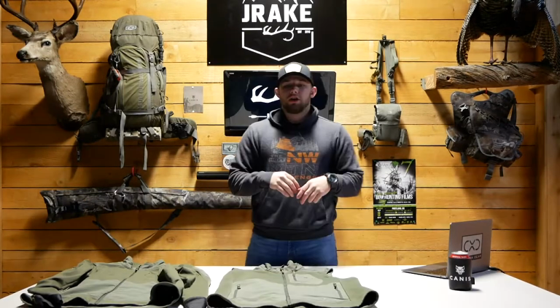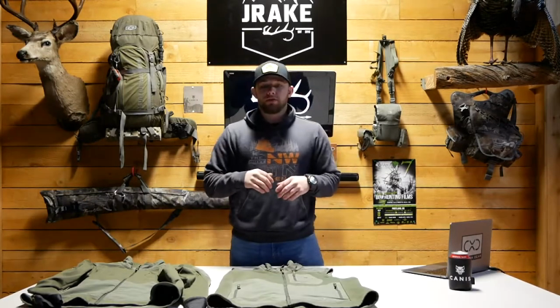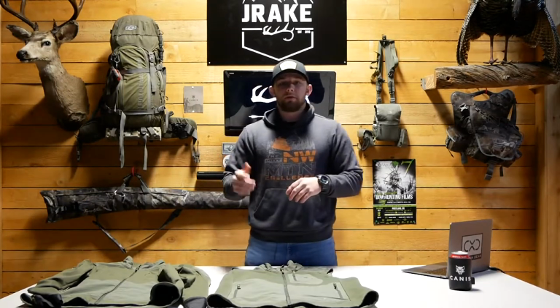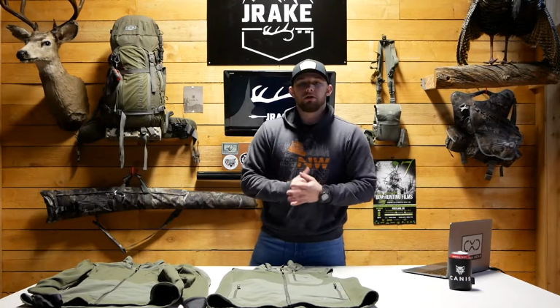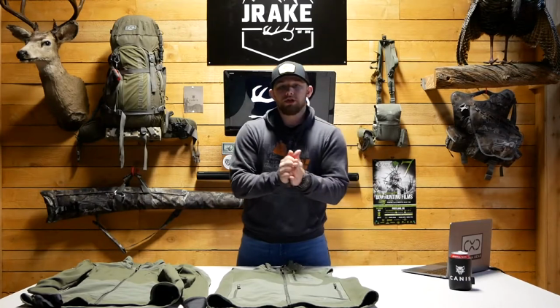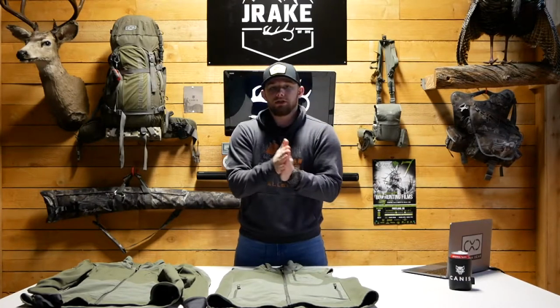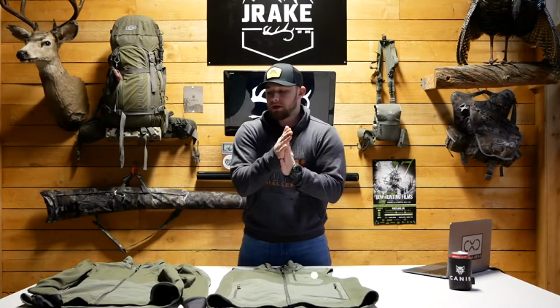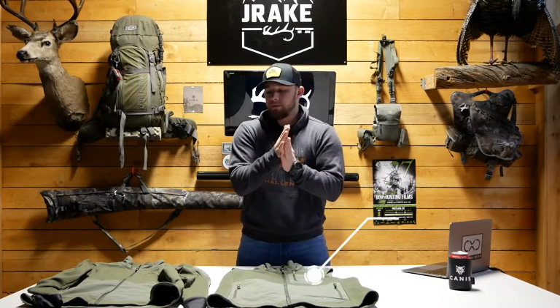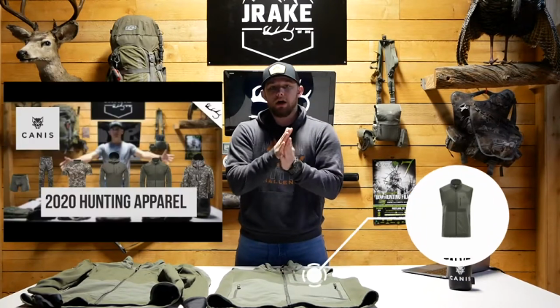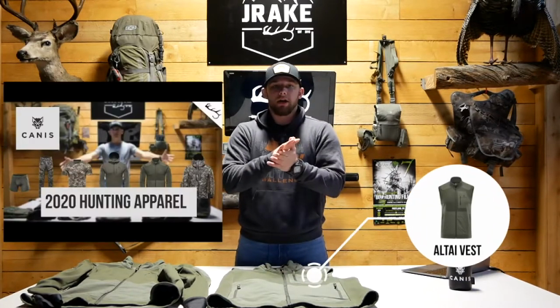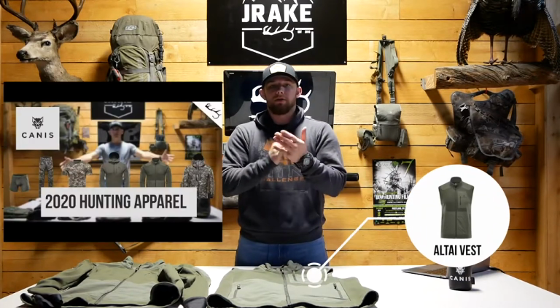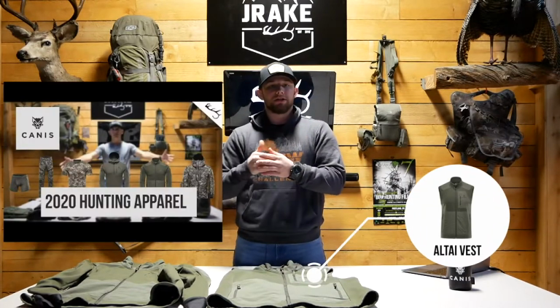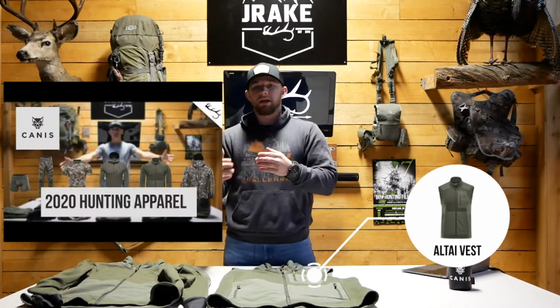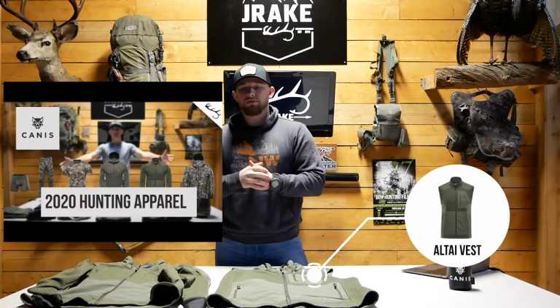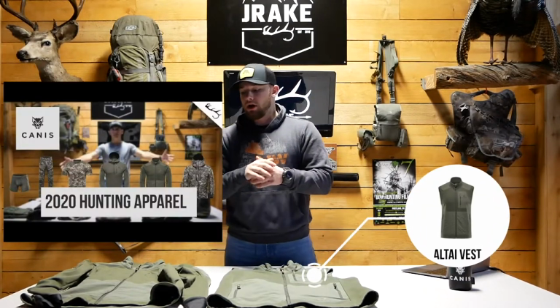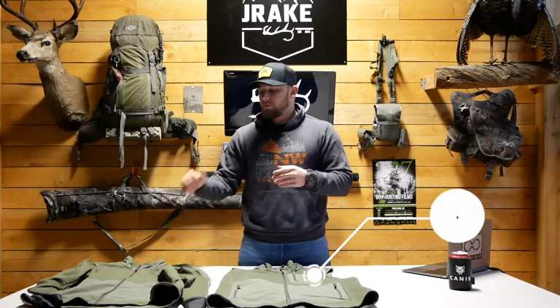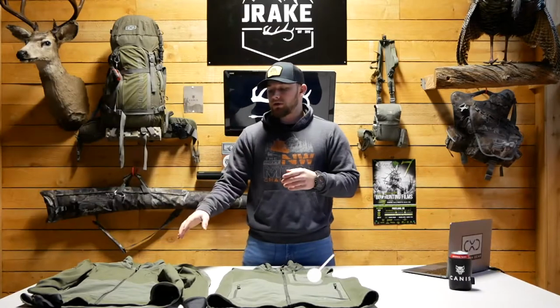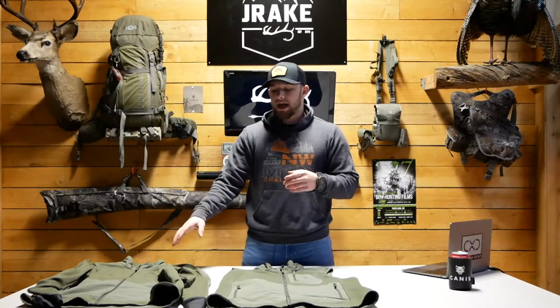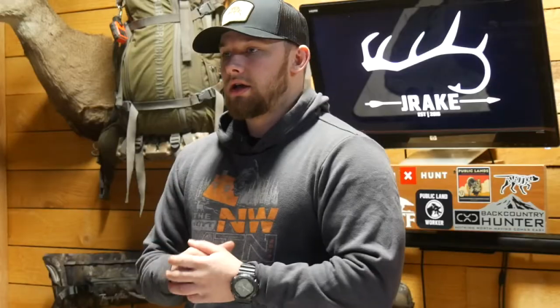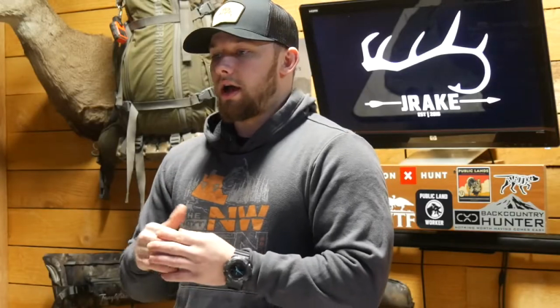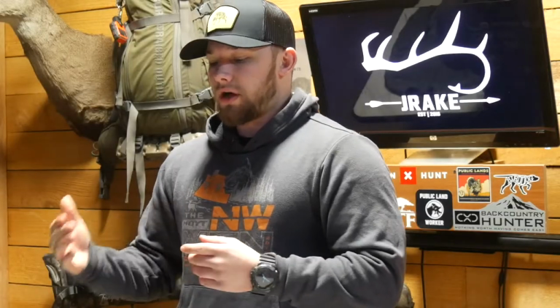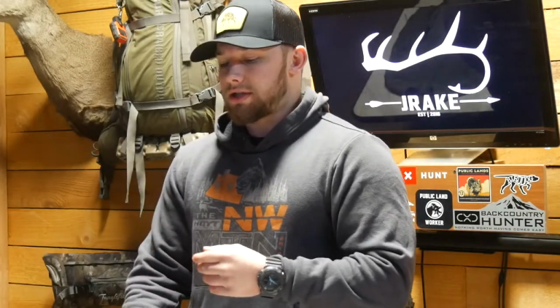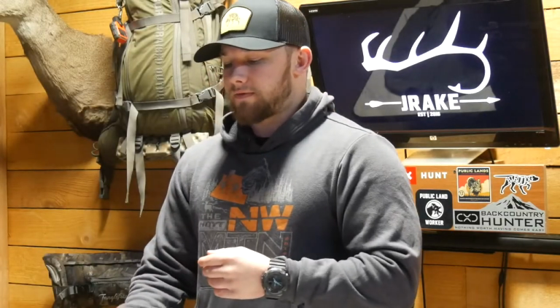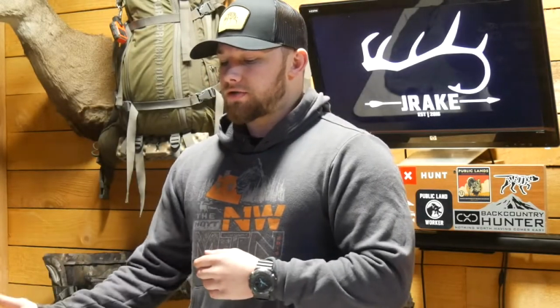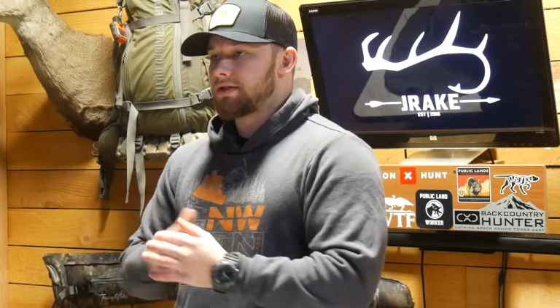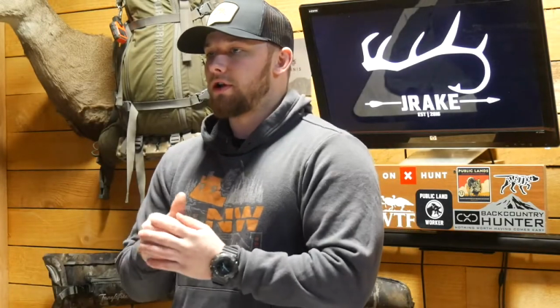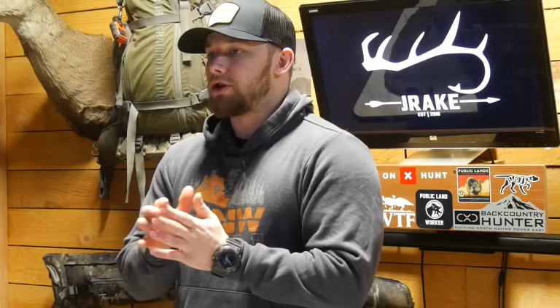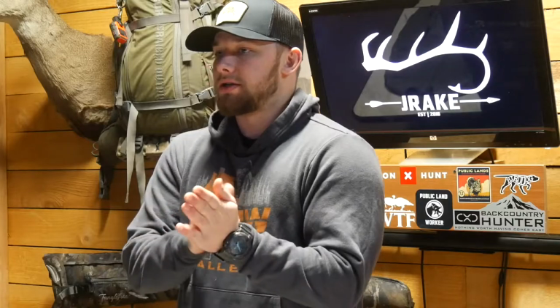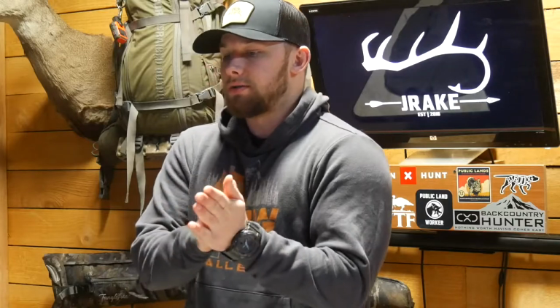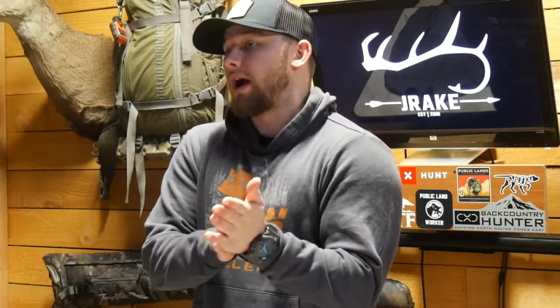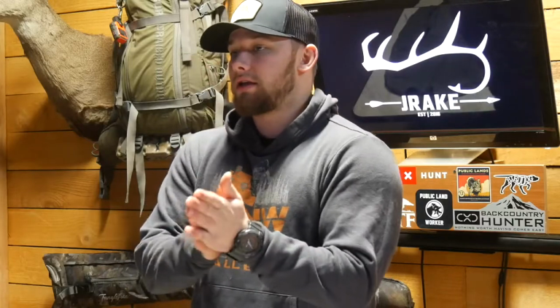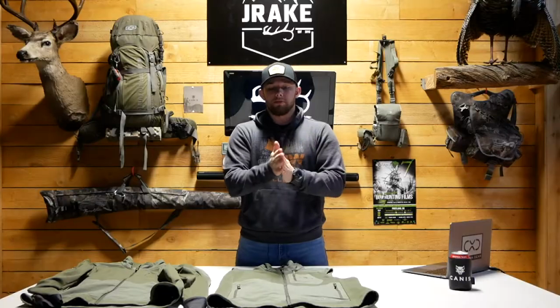For some of you that have been following along with the channel, Dakota did a review back in August talking about the Canis gear and what he likes to run, one of them being the All-Tie jacket. I like to run the All-Tie vest for various reasons, and we're gonna go ahead and jump into some of the reasons why I like it and some of the differences and similarities between the two.